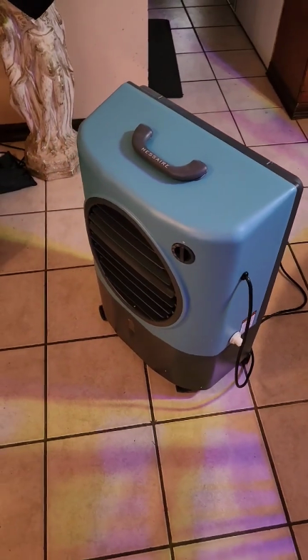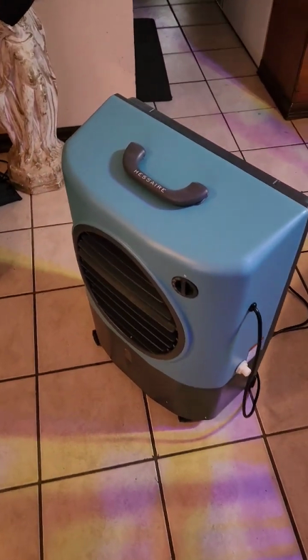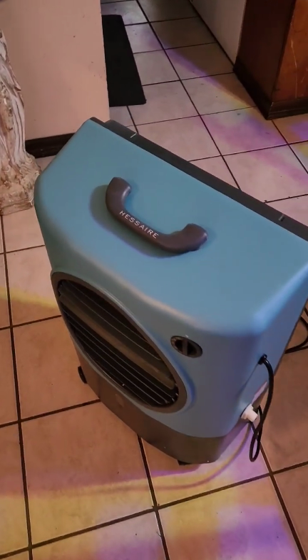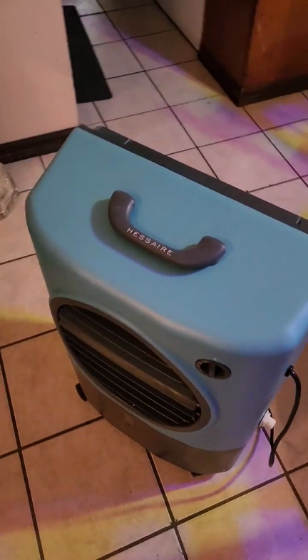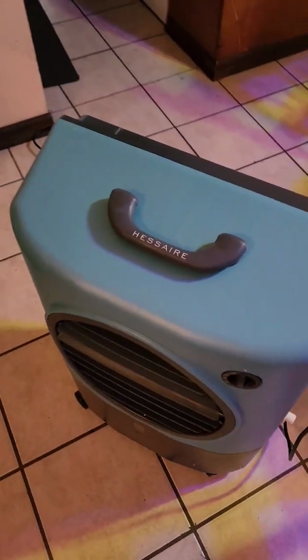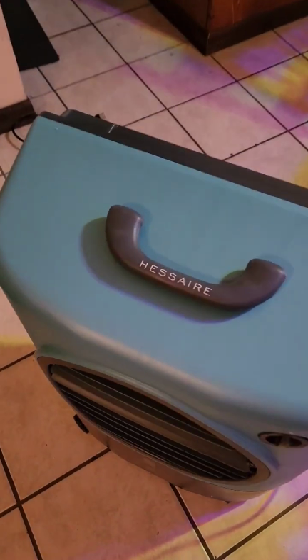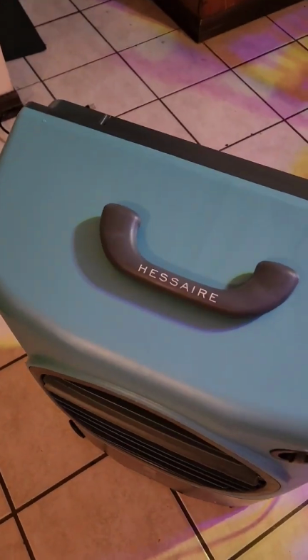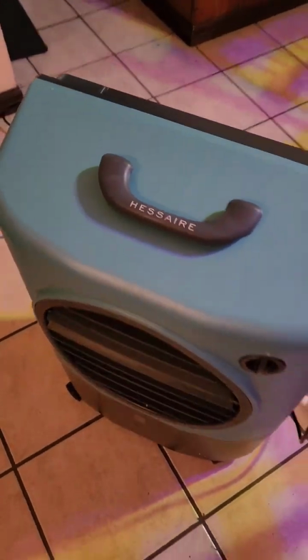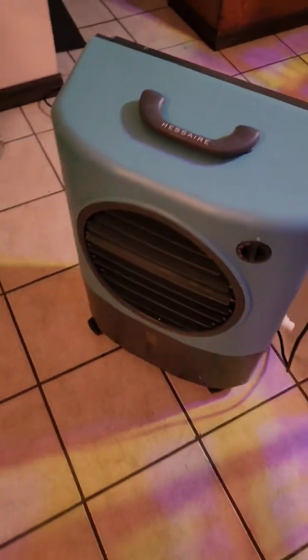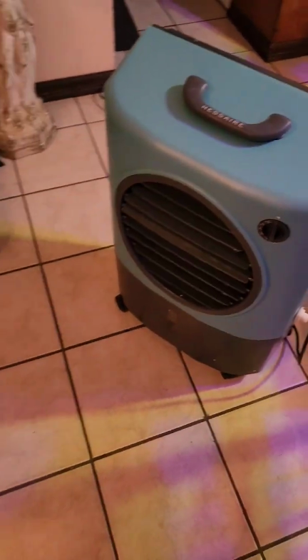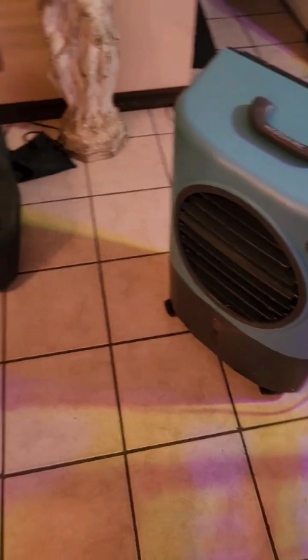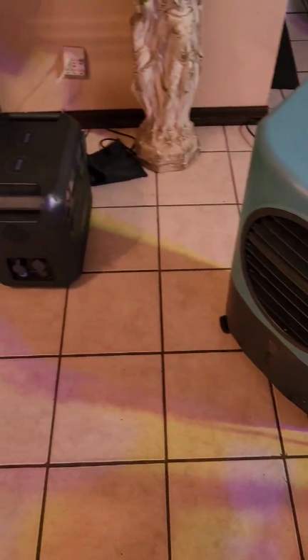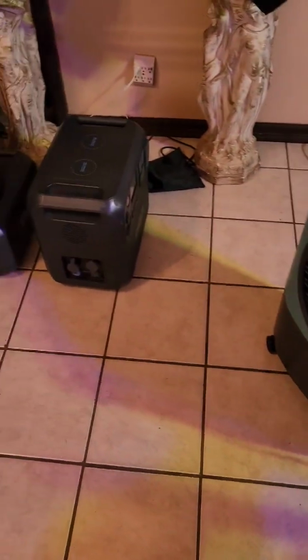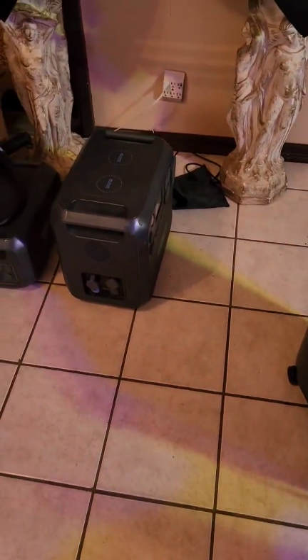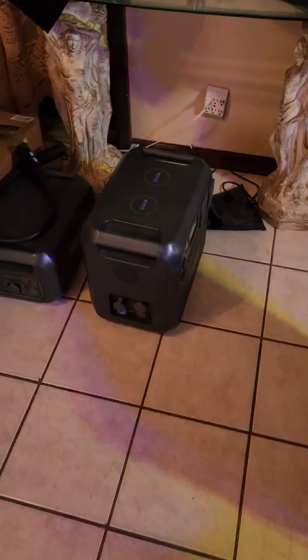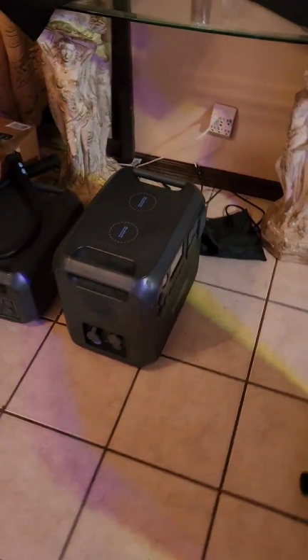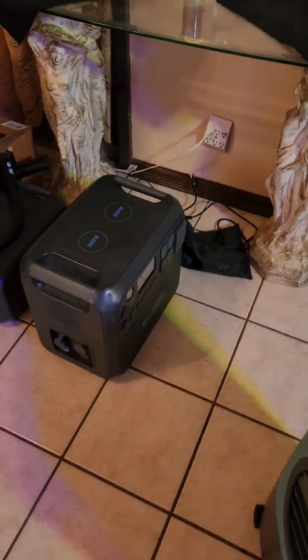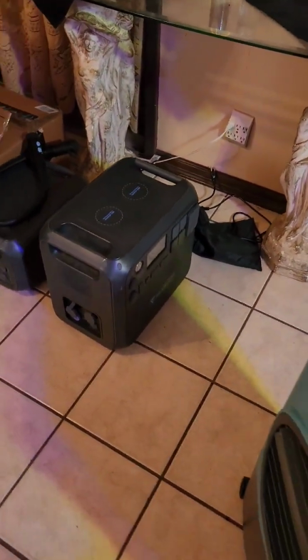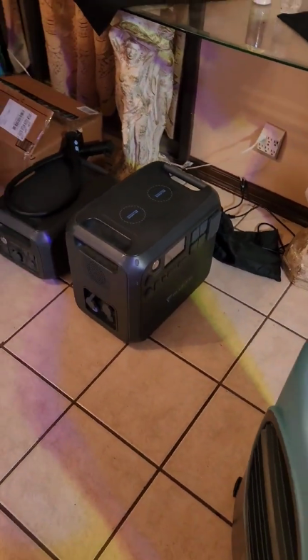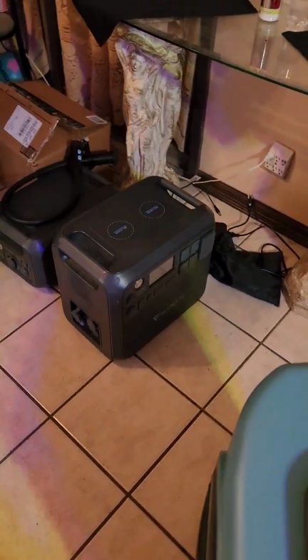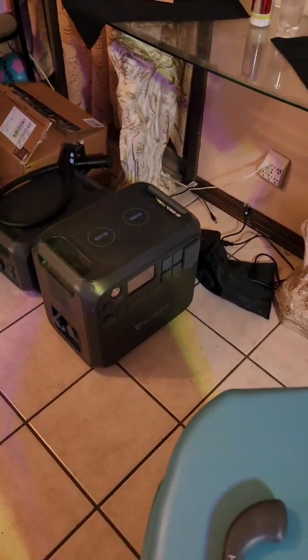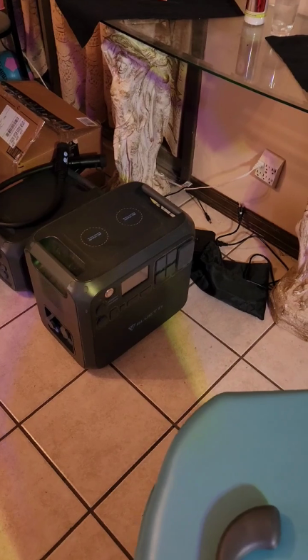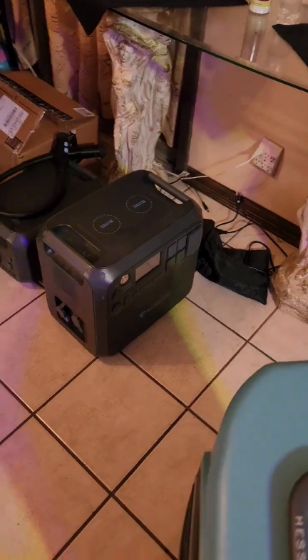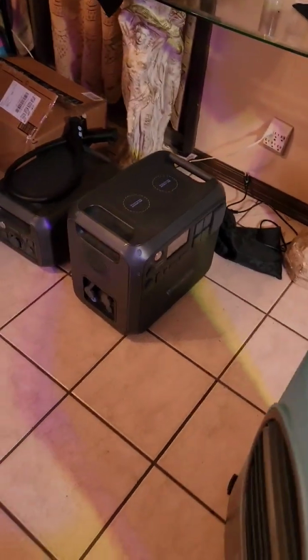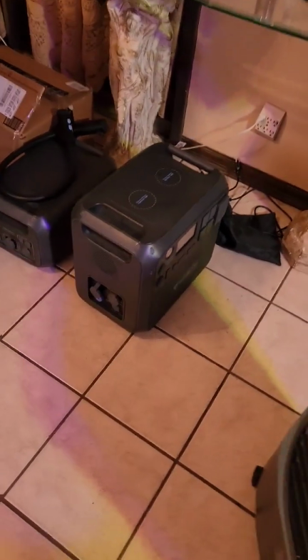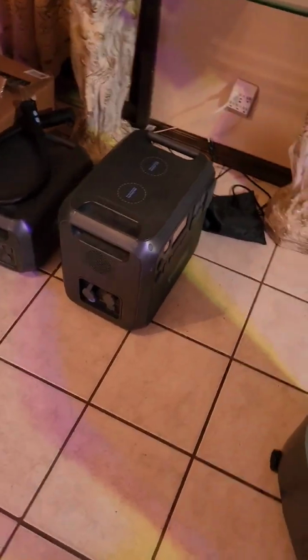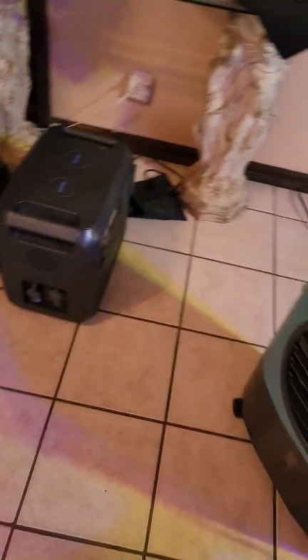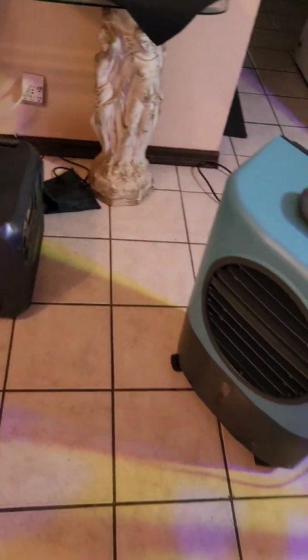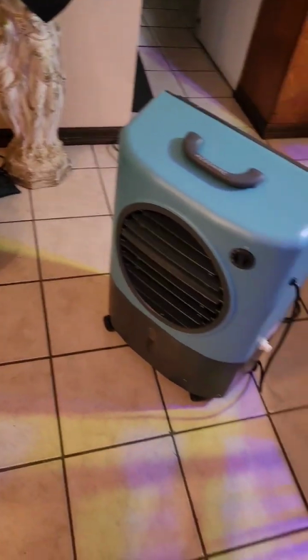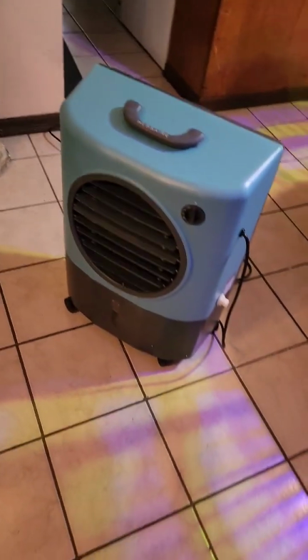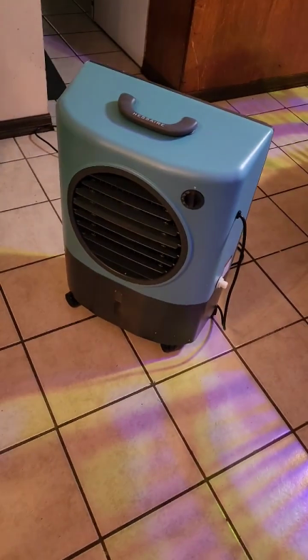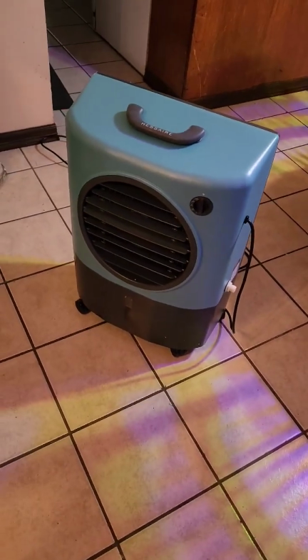We have this Hesair evaporative cooler system and we're going to be pairing it with the Bluetti AC 200 Max to see how much energy it pulls and if this is a good system that we can use inside the cabin.